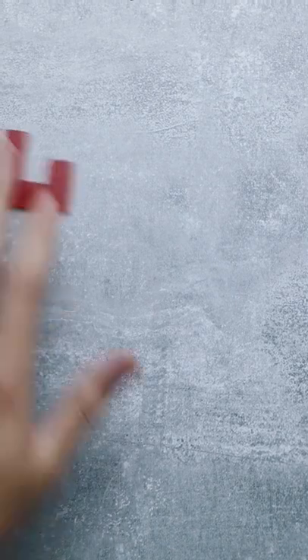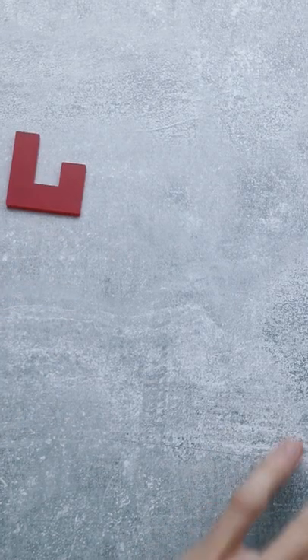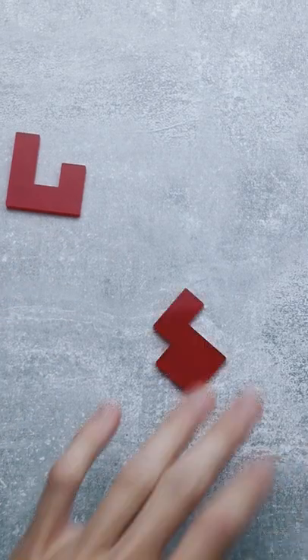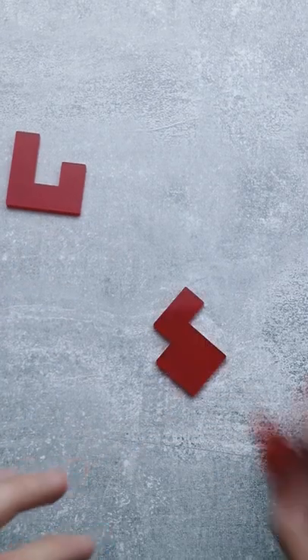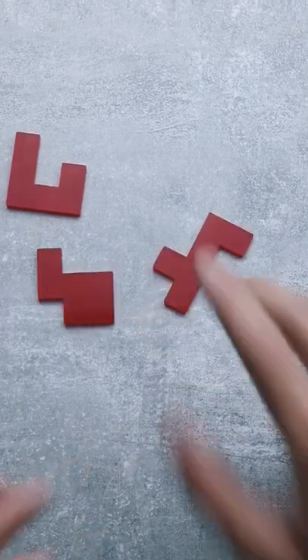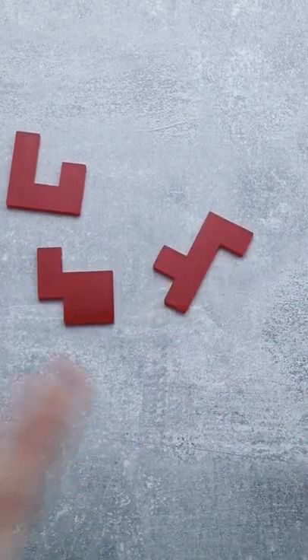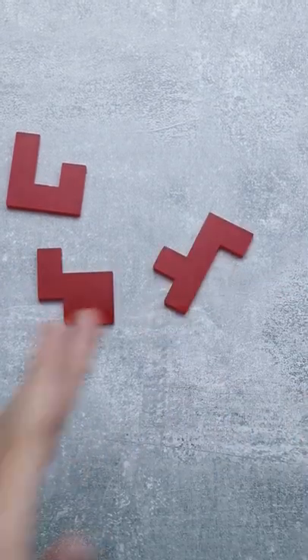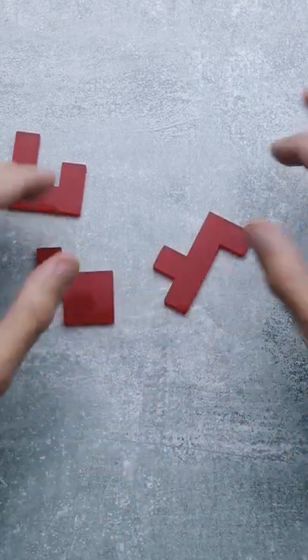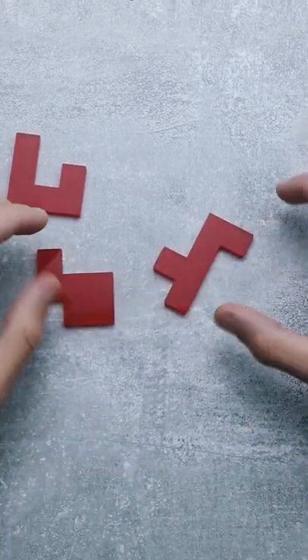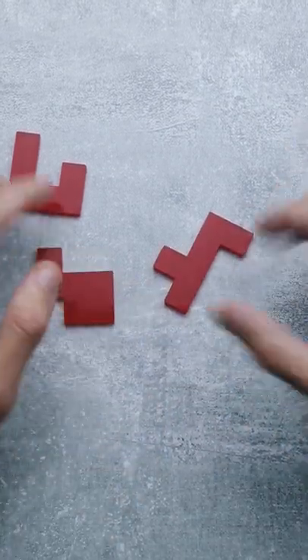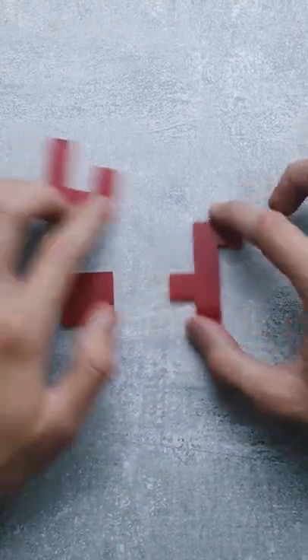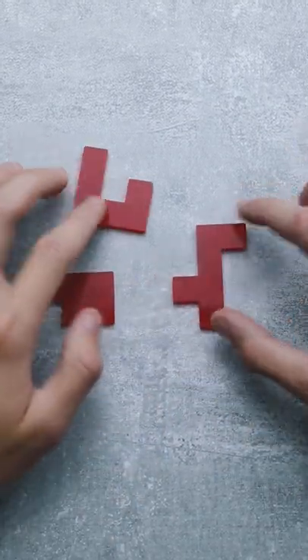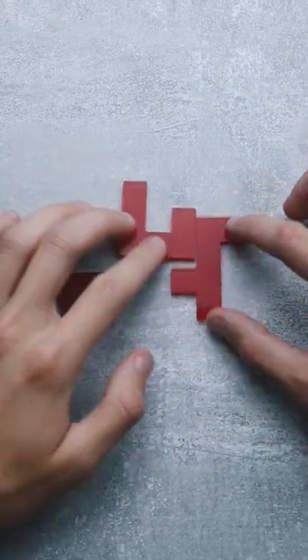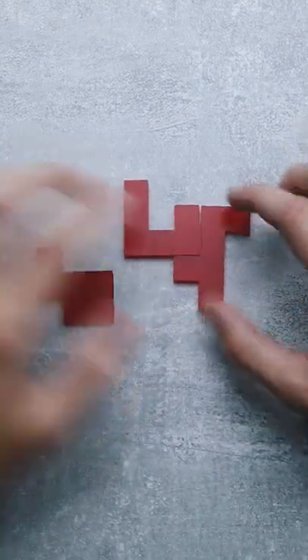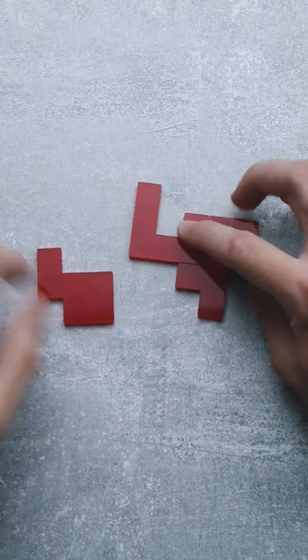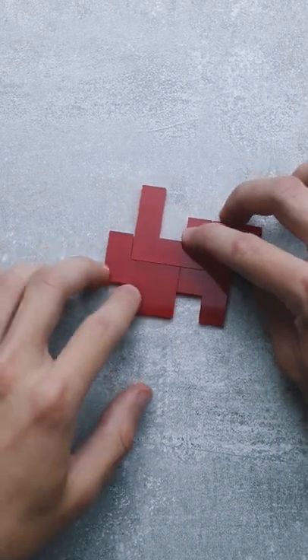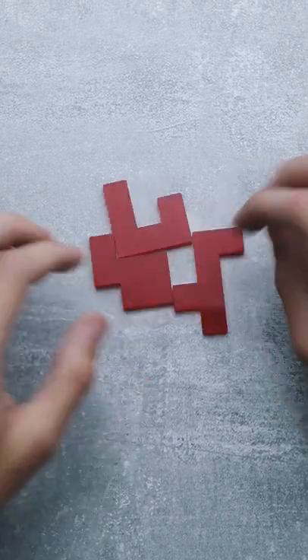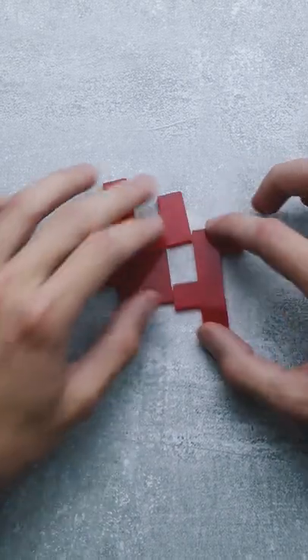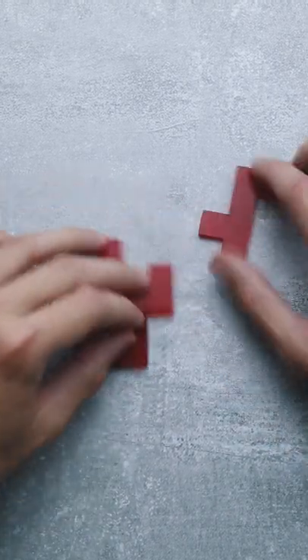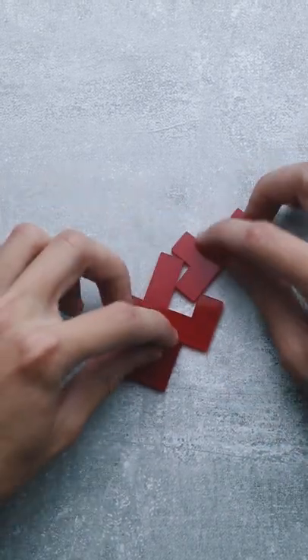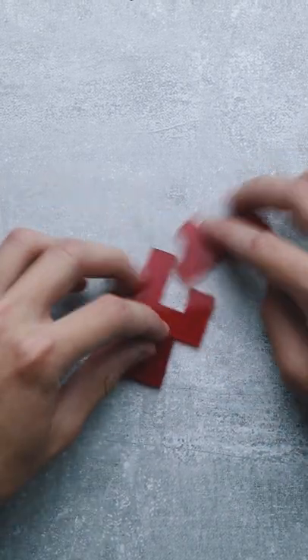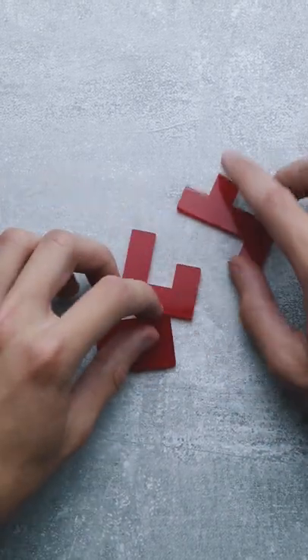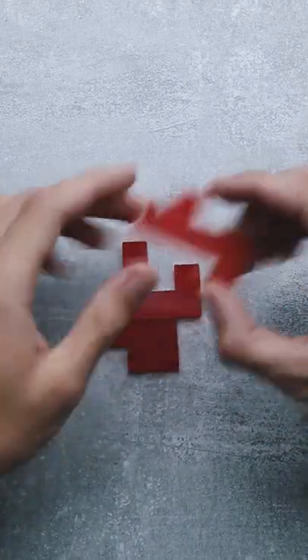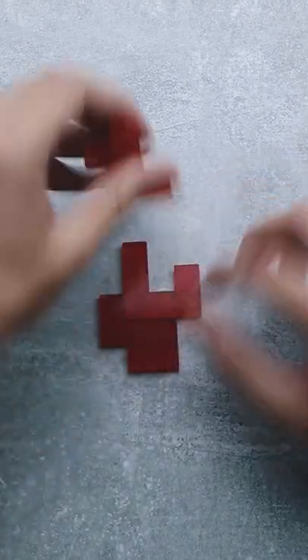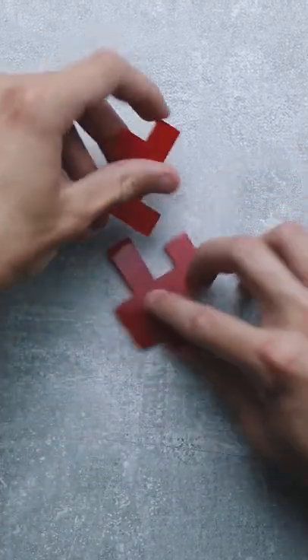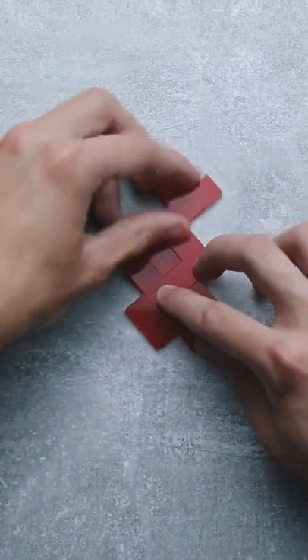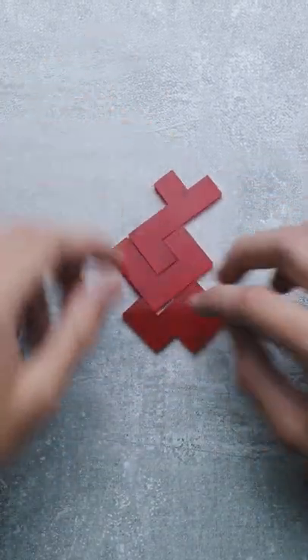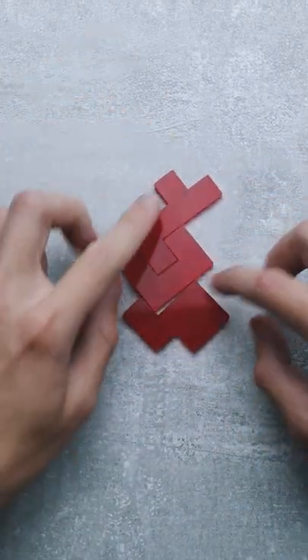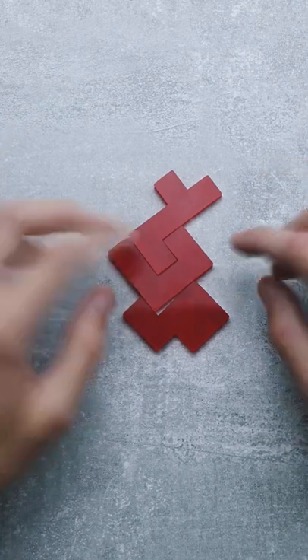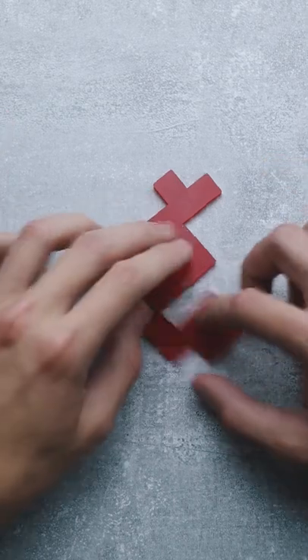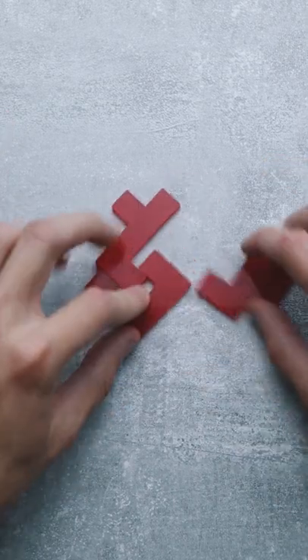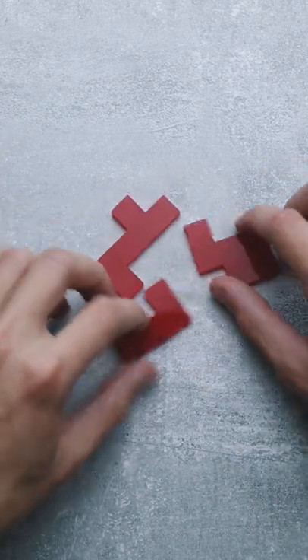This puzzle has not one but two solutions. The goal of the puzzle is to make a symmetrical shape out of those three pieces. The name of the puzzle is Symphony by Tyler Hudson, and the first solution is quite simple.